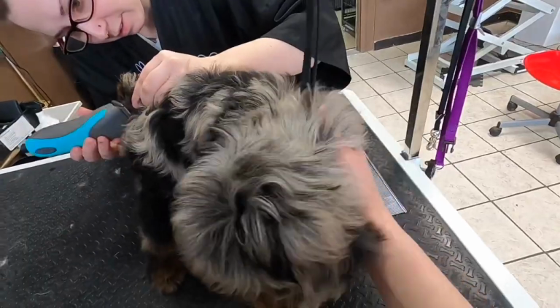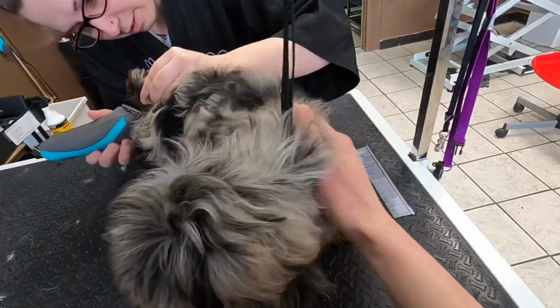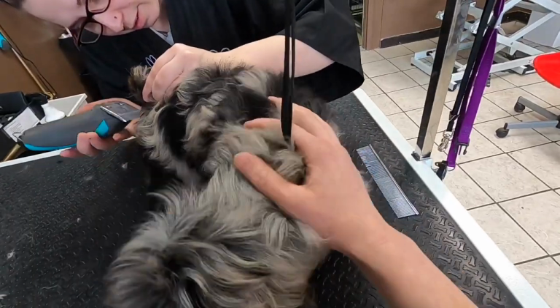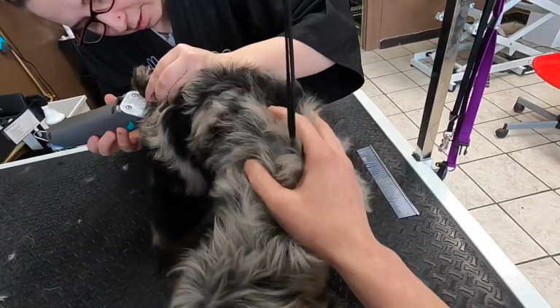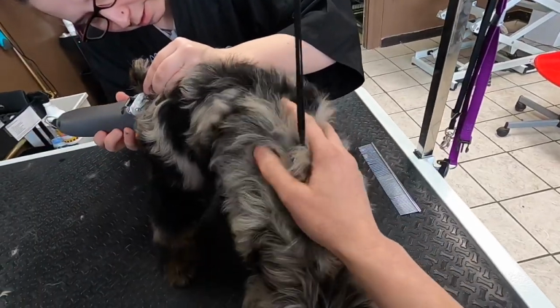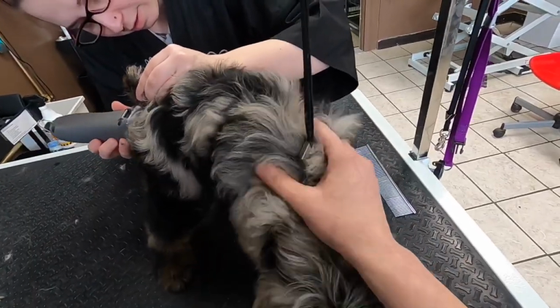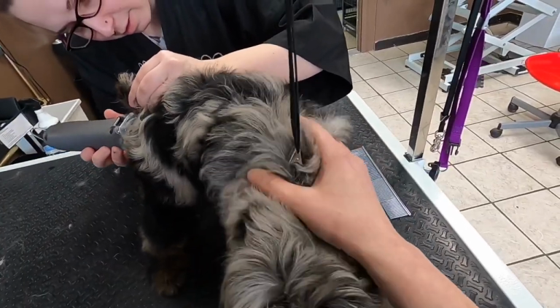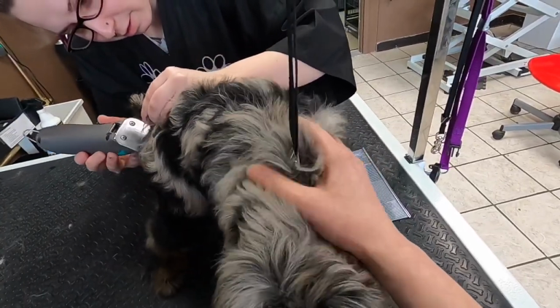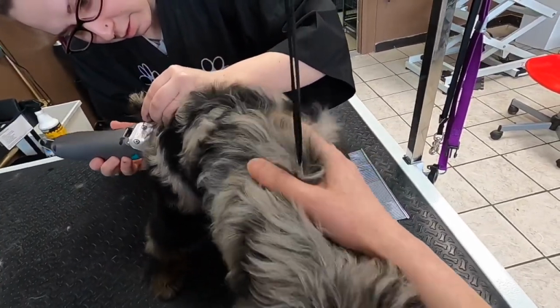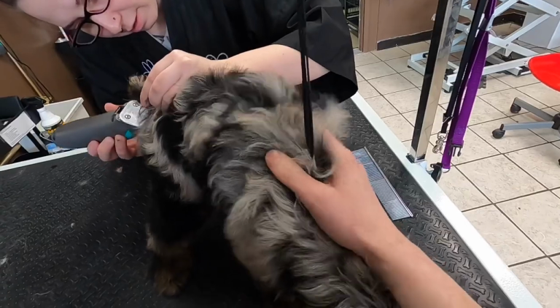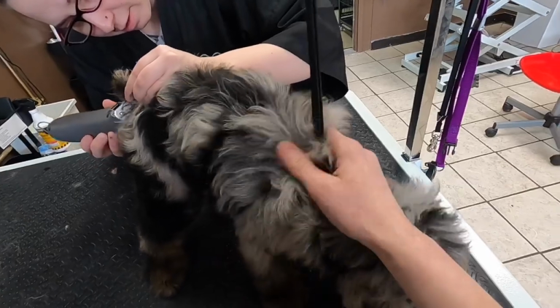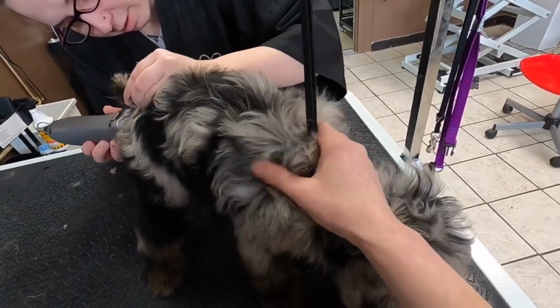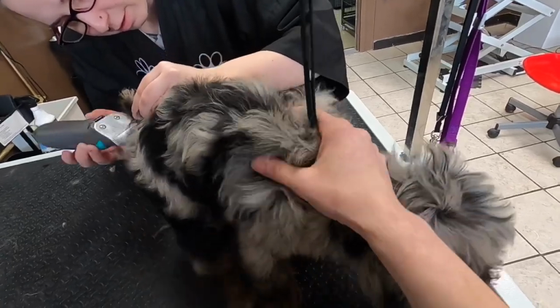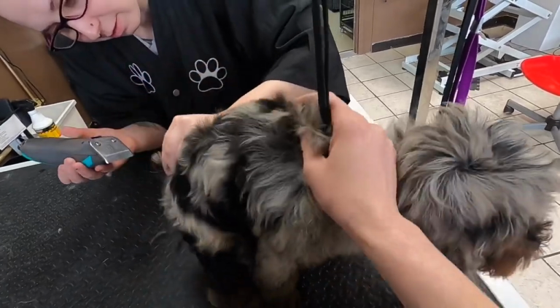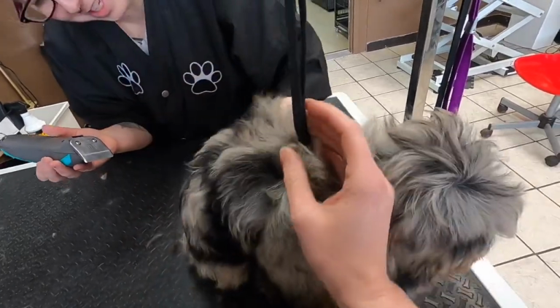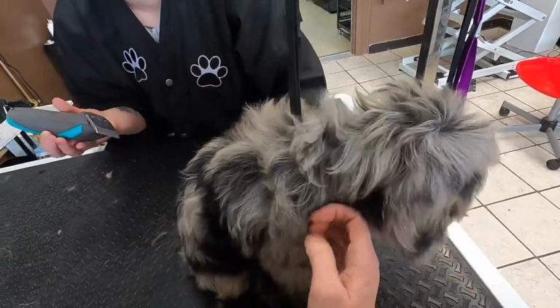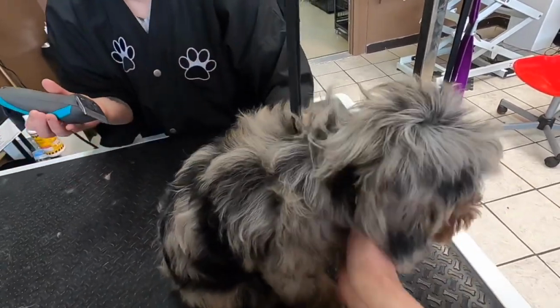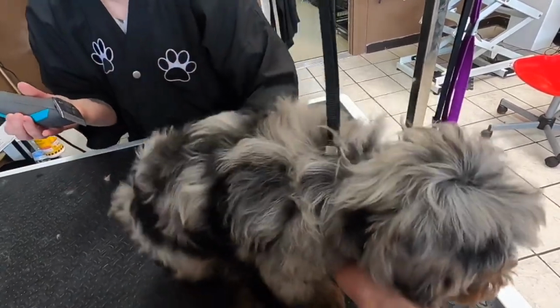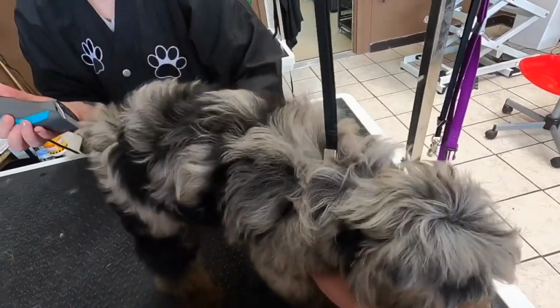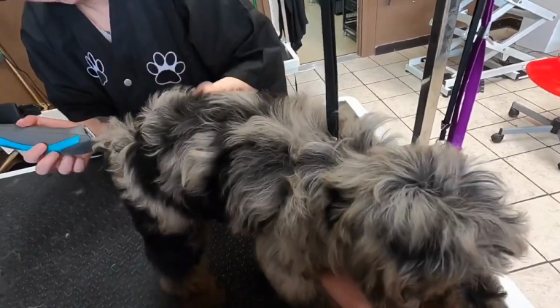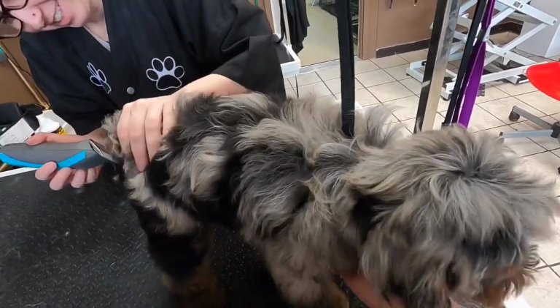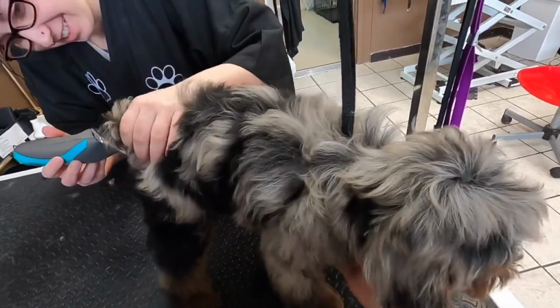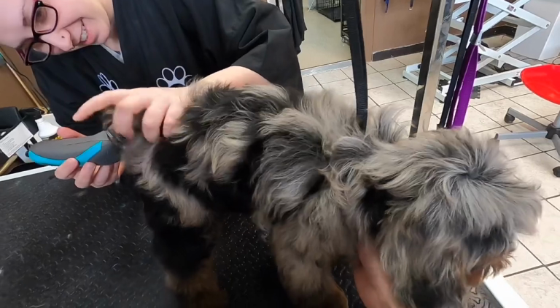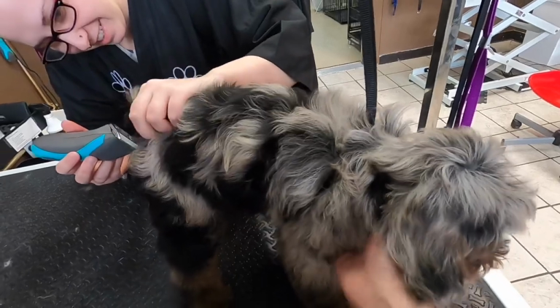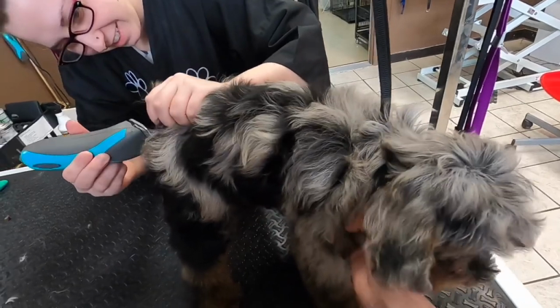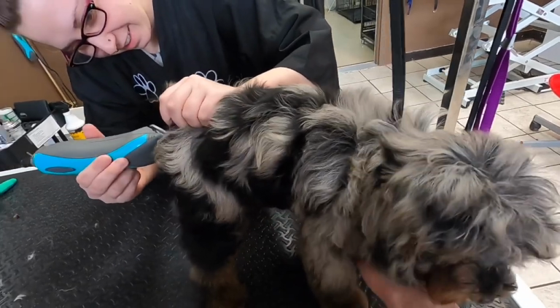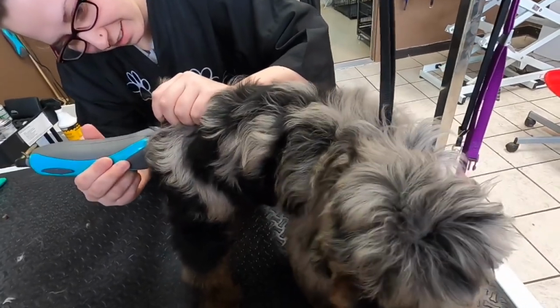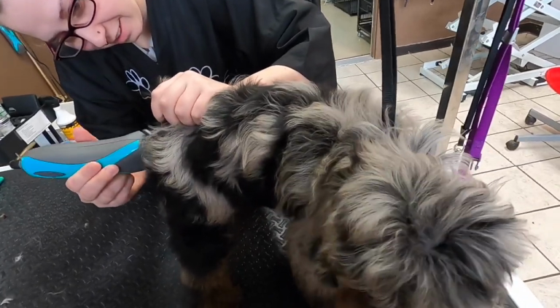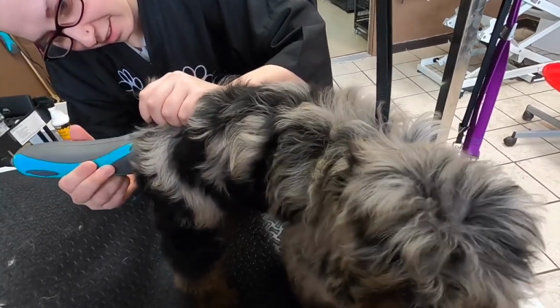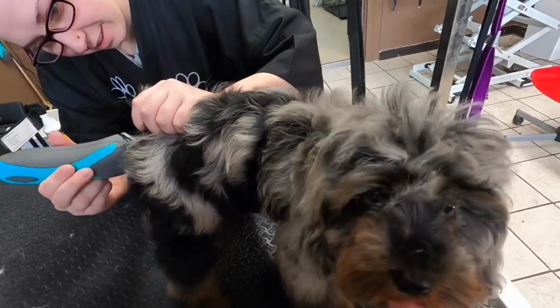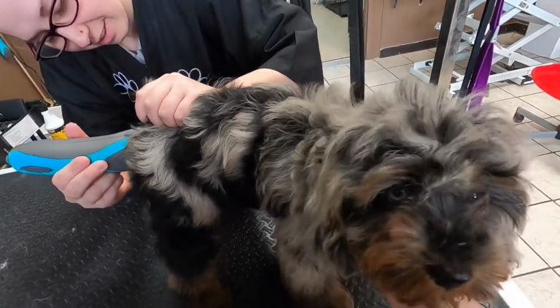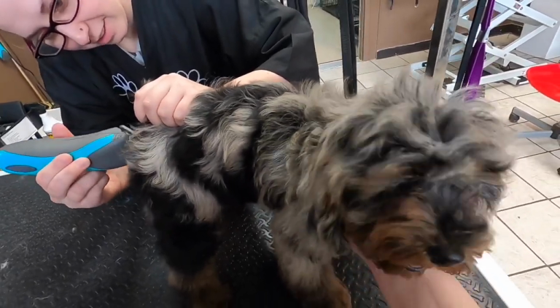Even though we're not doing an all-over haircut today, we do use clippers on her sanitary areas to clean up her potty areas. This helps her get used to the sound of the clippers and the vibration, and it helps her keep clean.